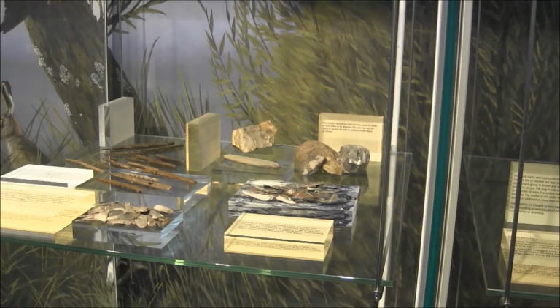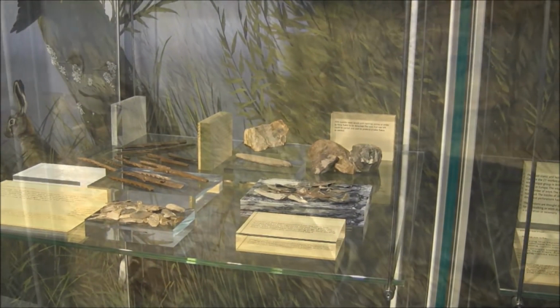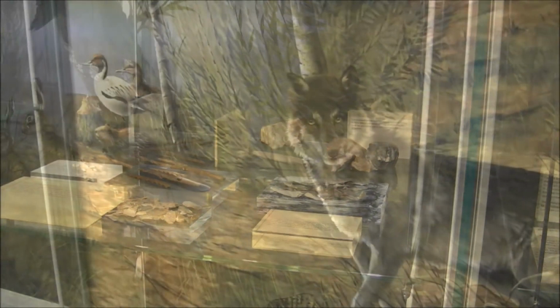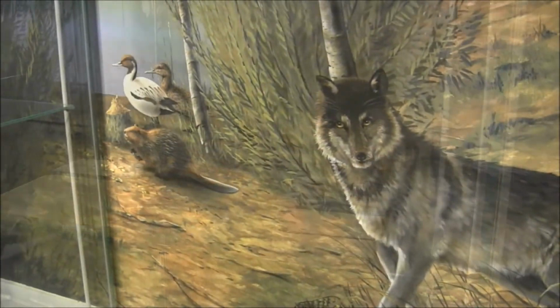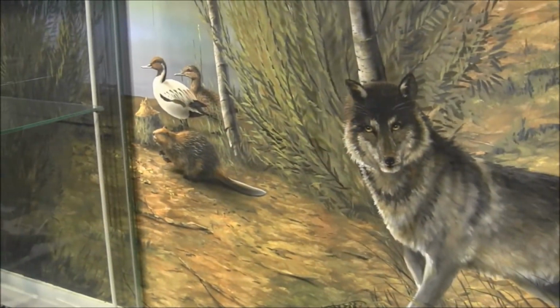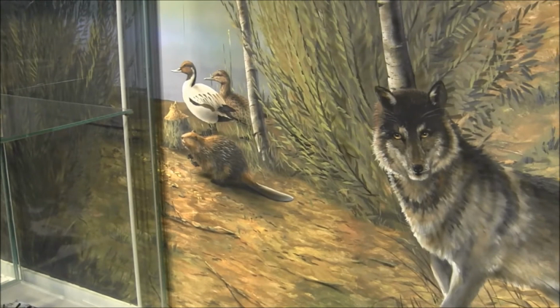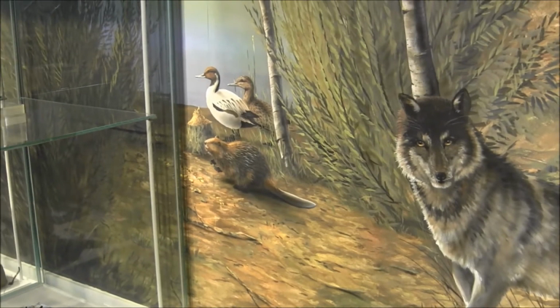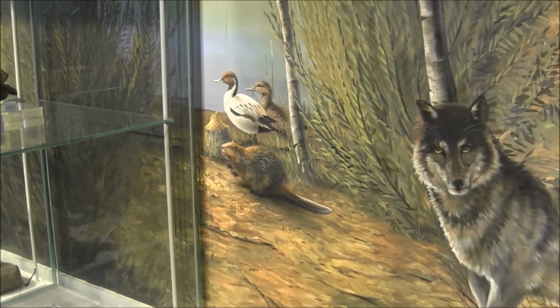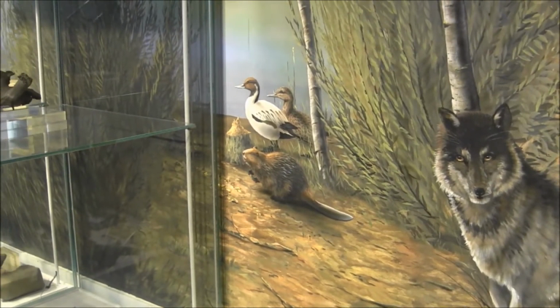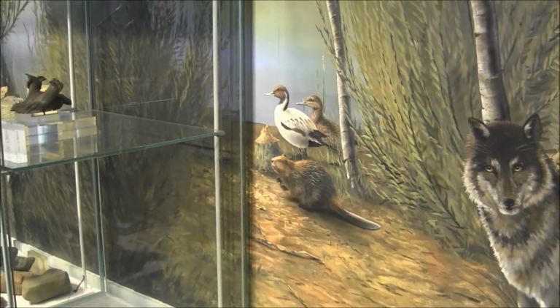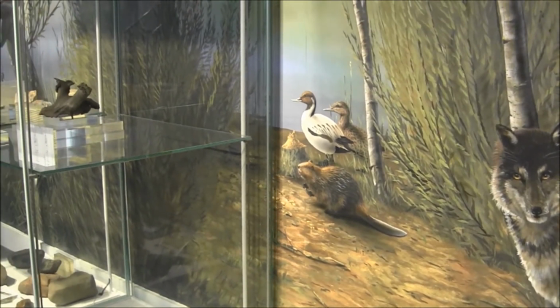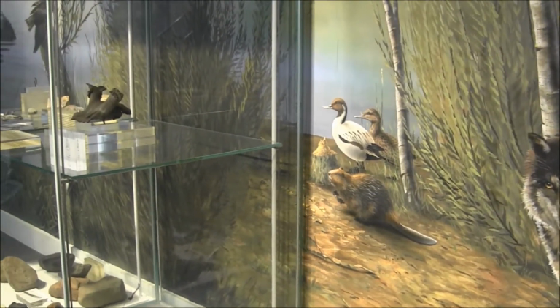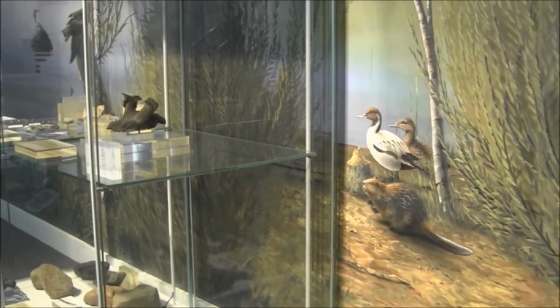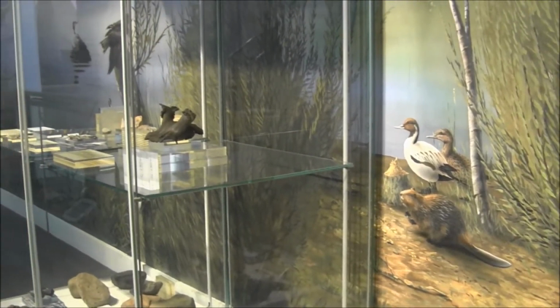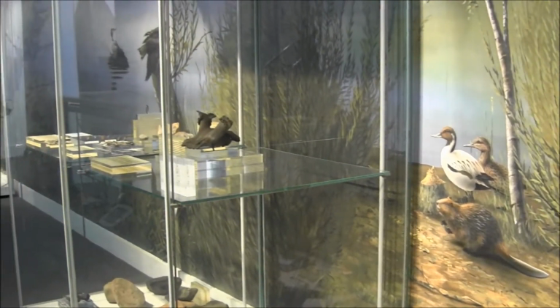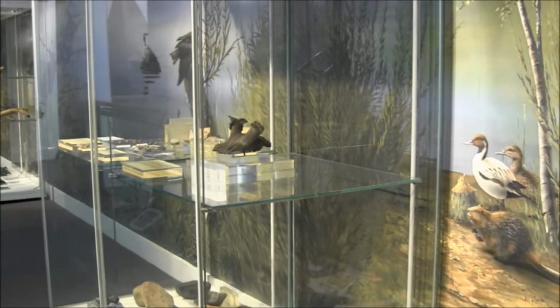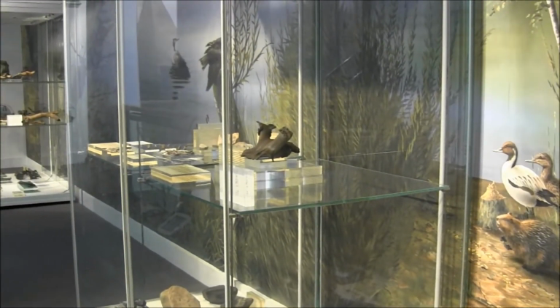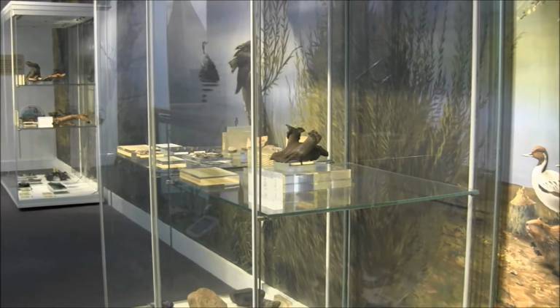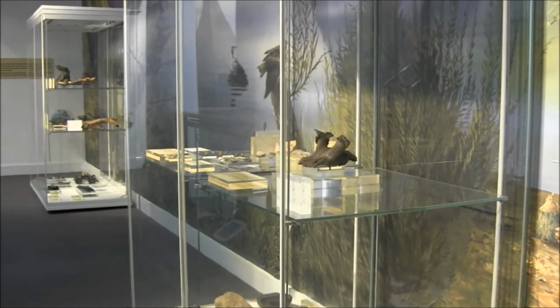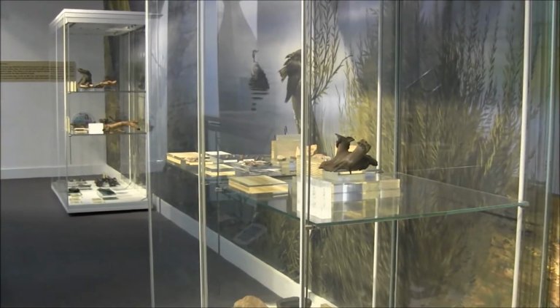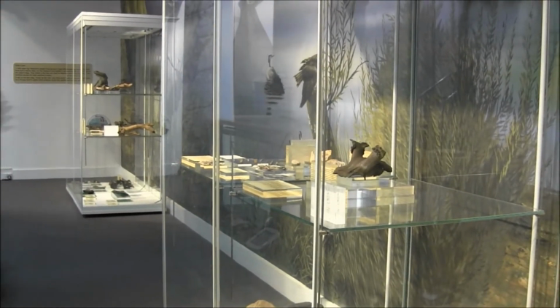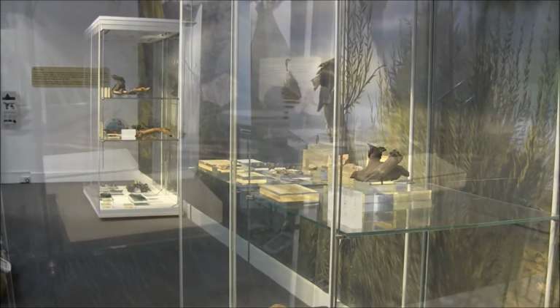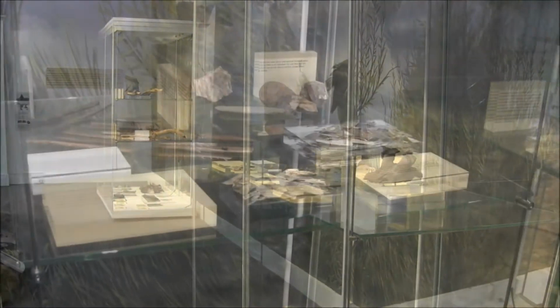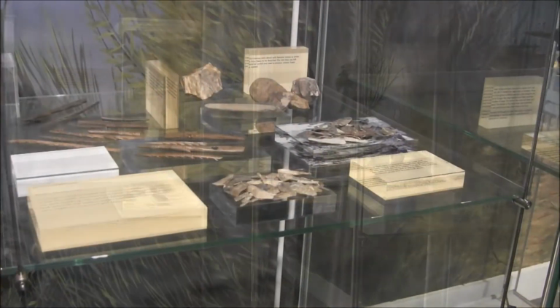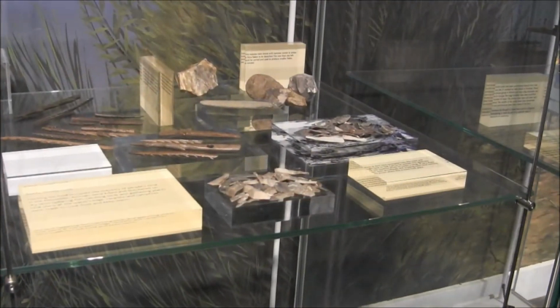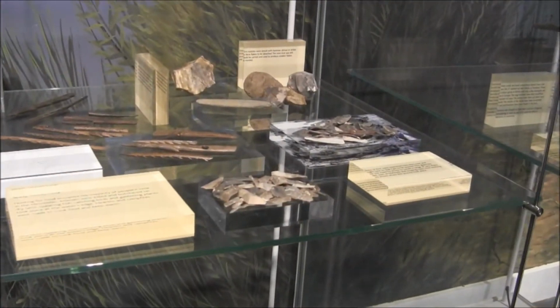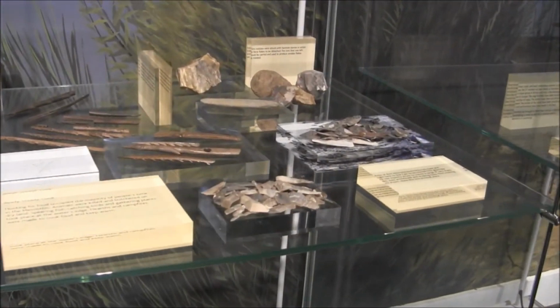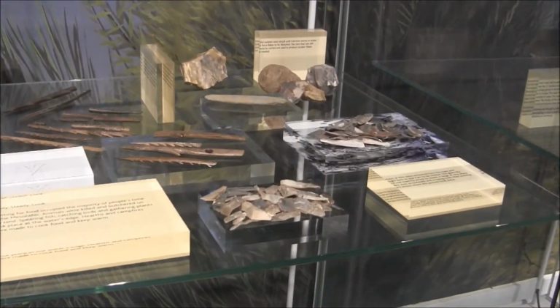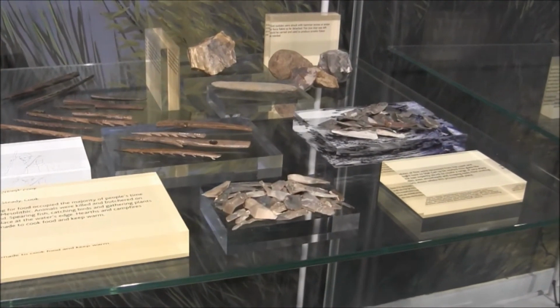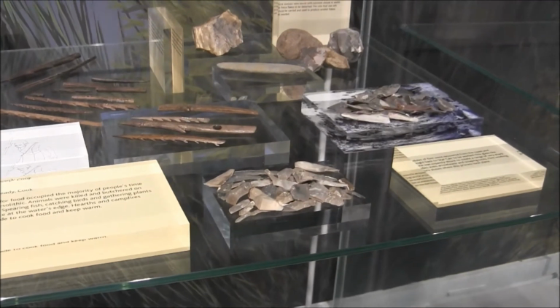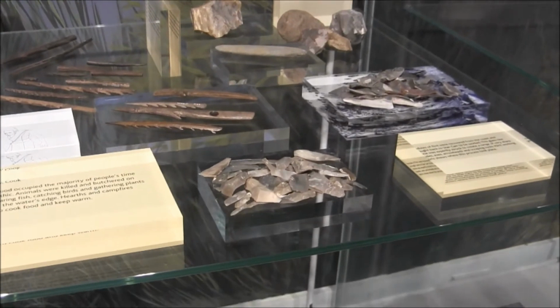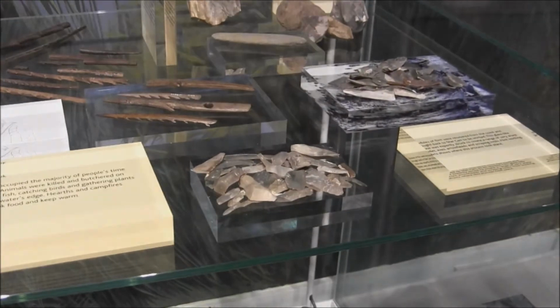We want to bring you with us as we discover this, by visiting the site of Star Carr. This journey will take us back 11,000 years — a time of hunters and gatherers, but also people settling down. This is the Mesolithic, the Middle Stone Age.